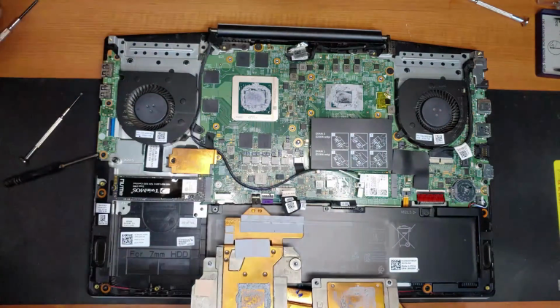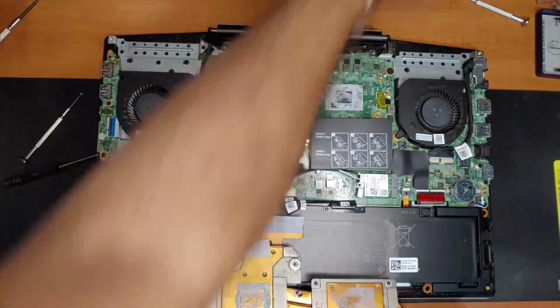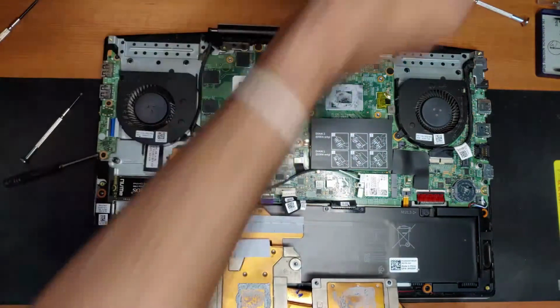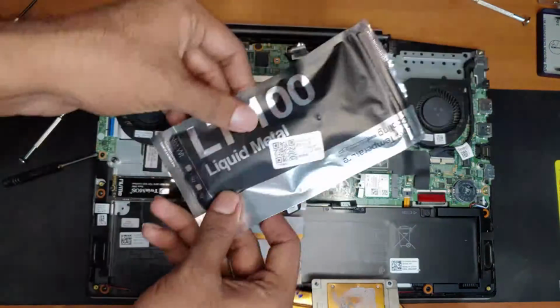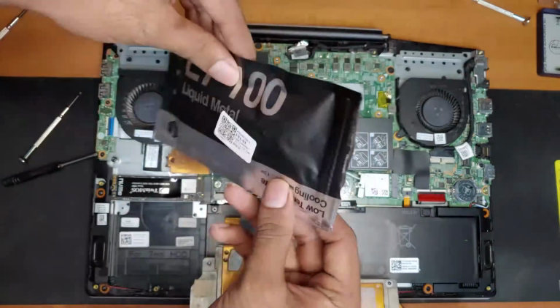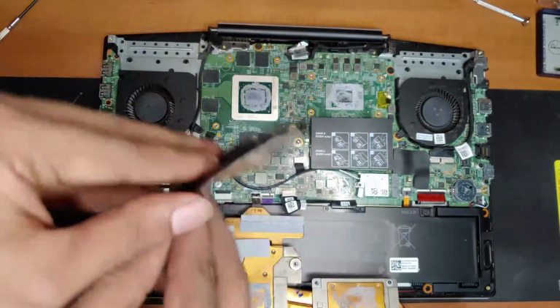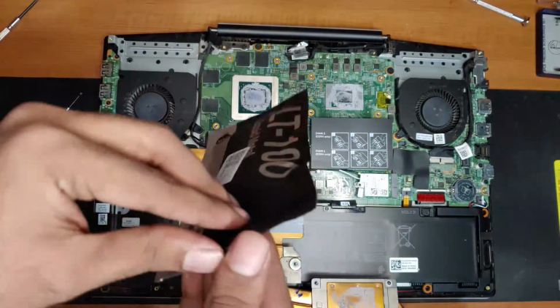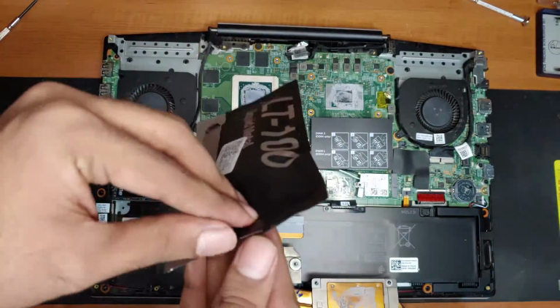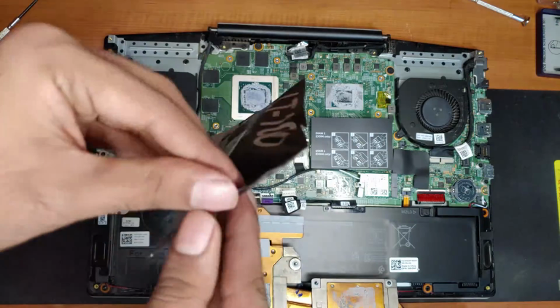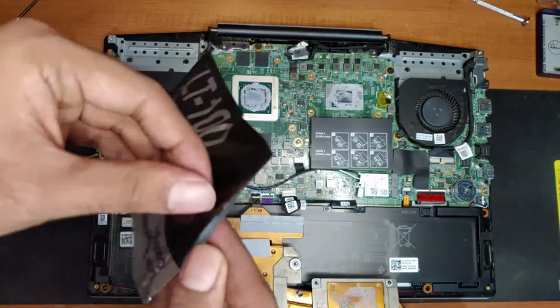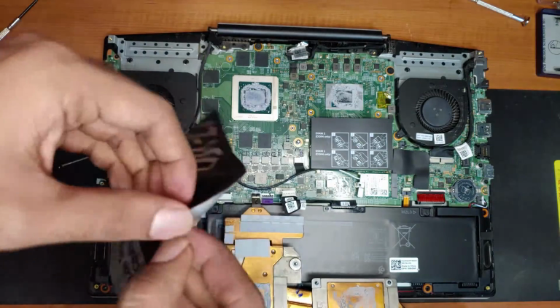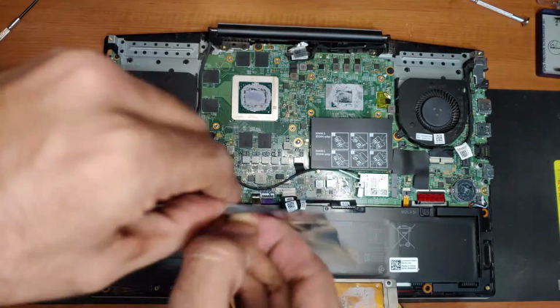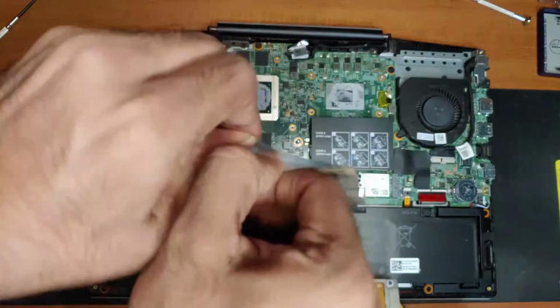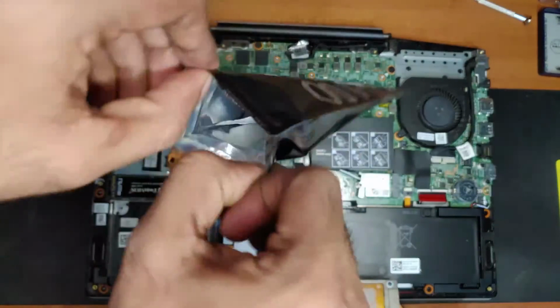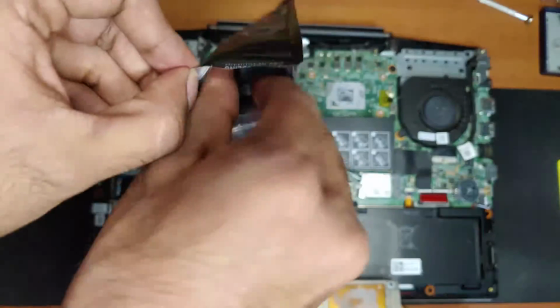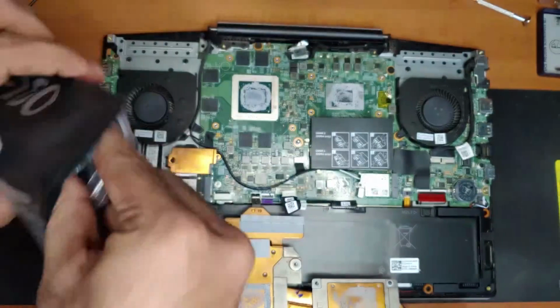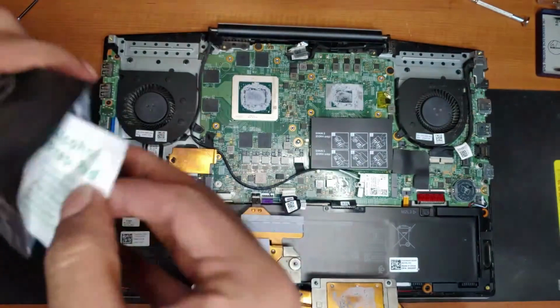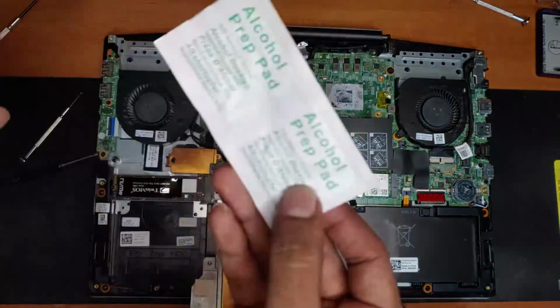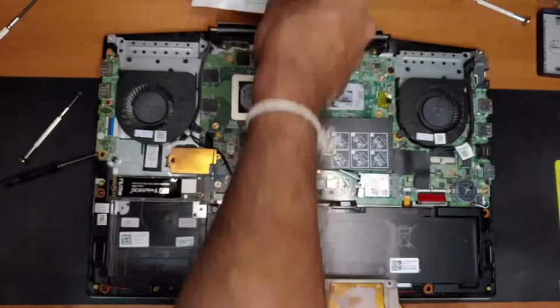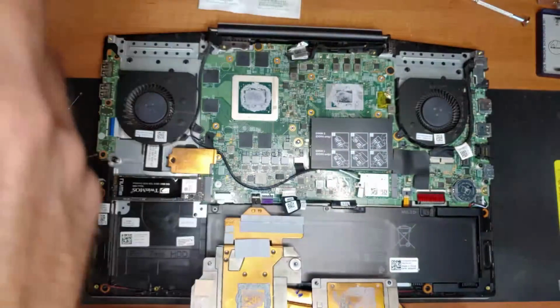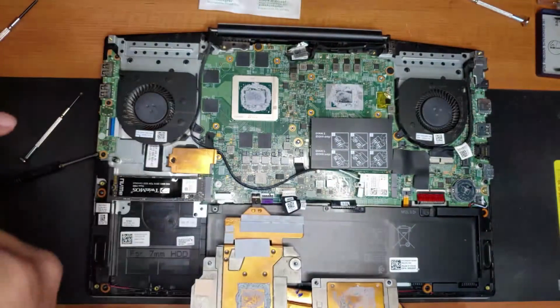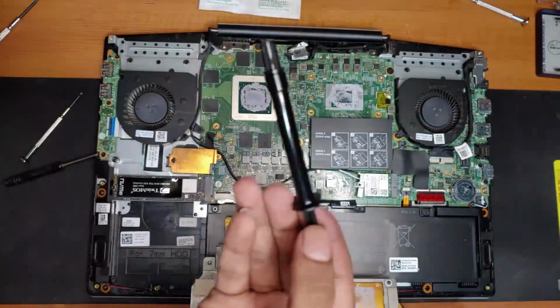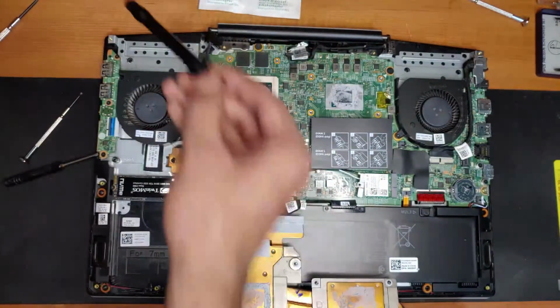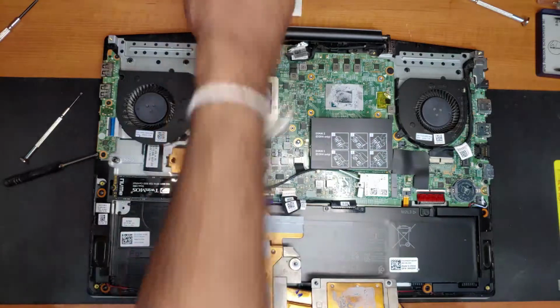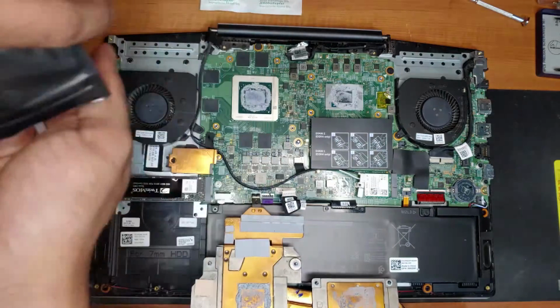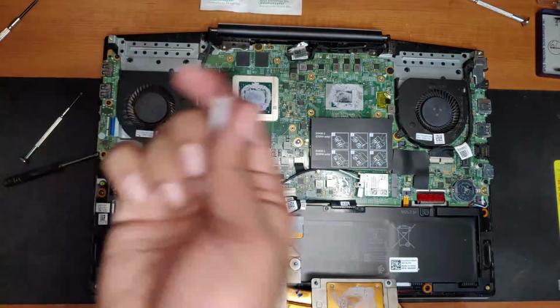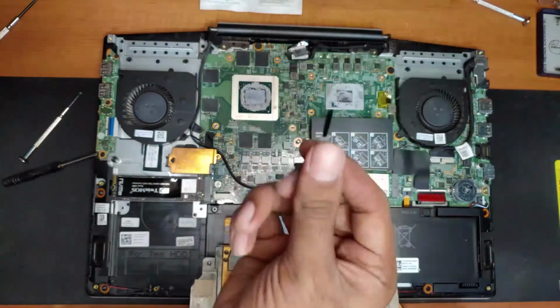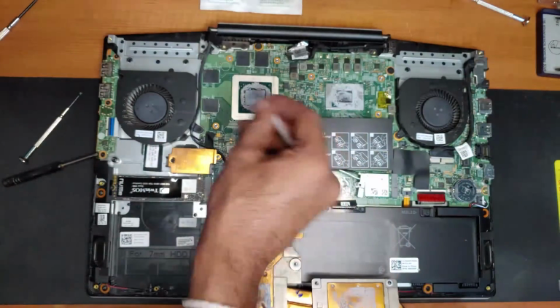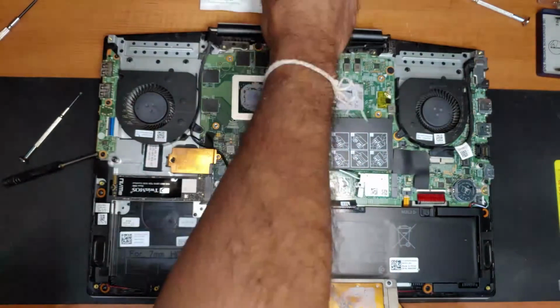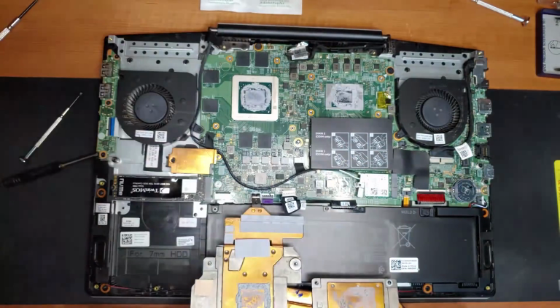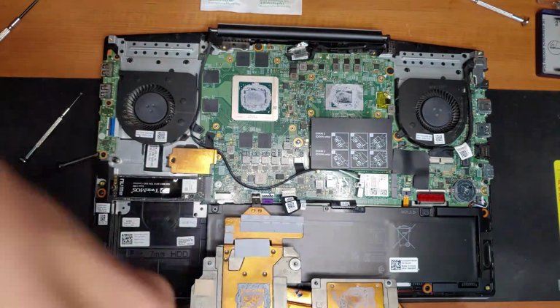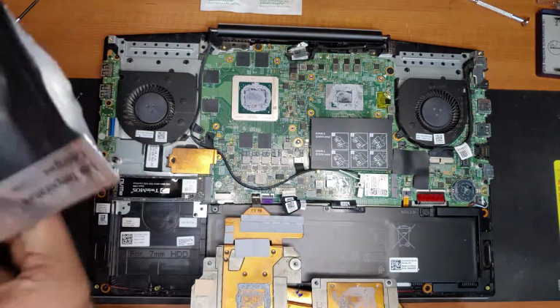This is the liquid metal I'm going to apply on the laptop. This cost me around $10 on eBay, so not bad for the money. This includes a couple of alcohol pads and a brush to apply it.